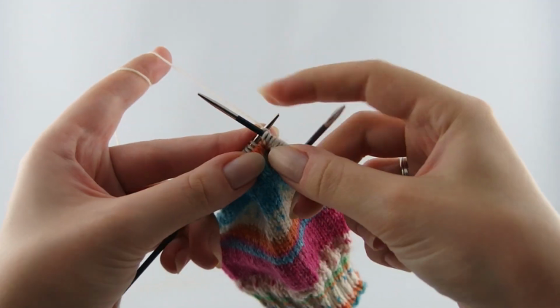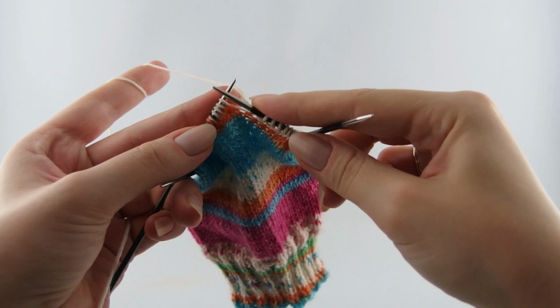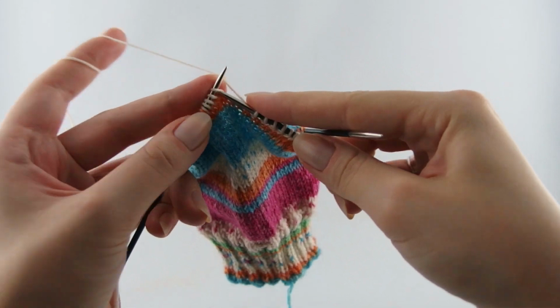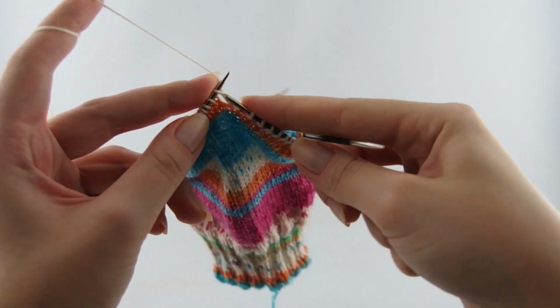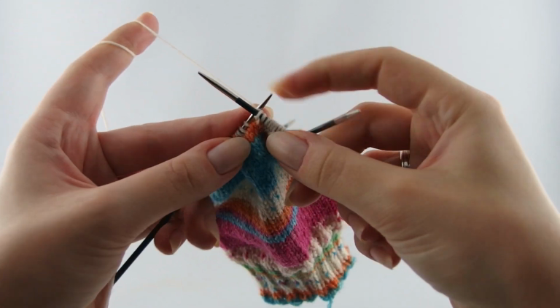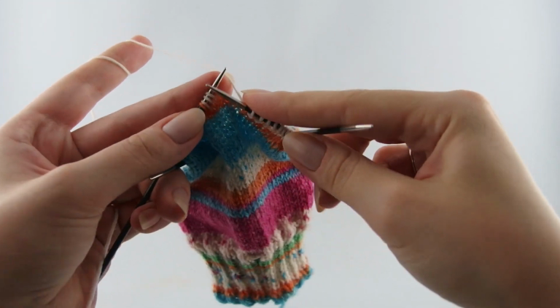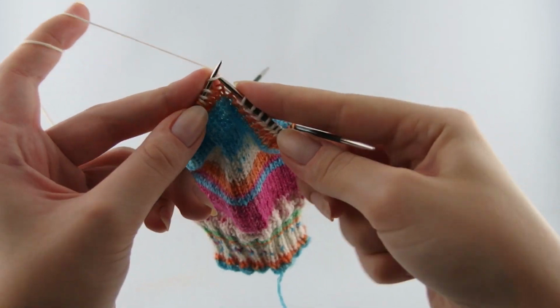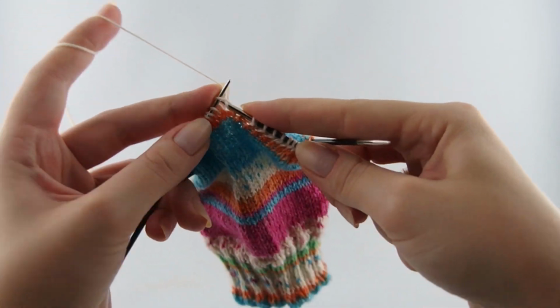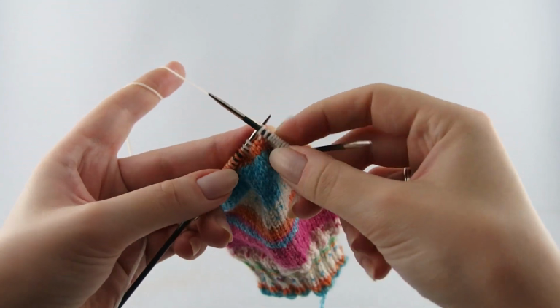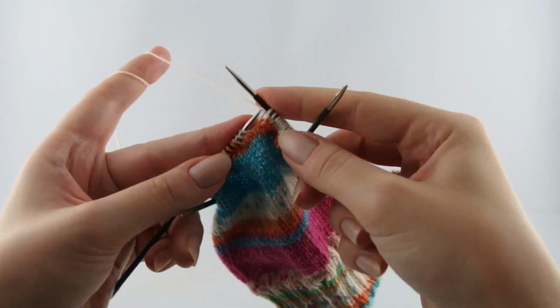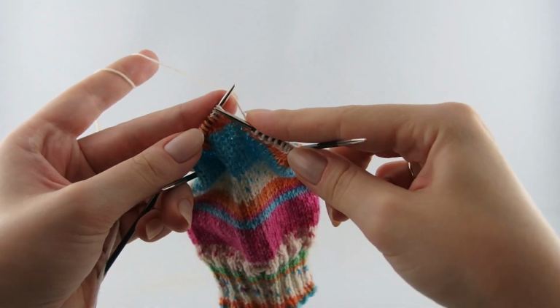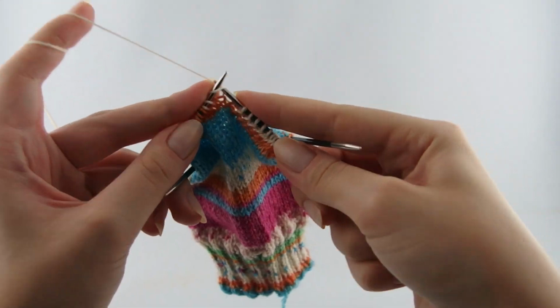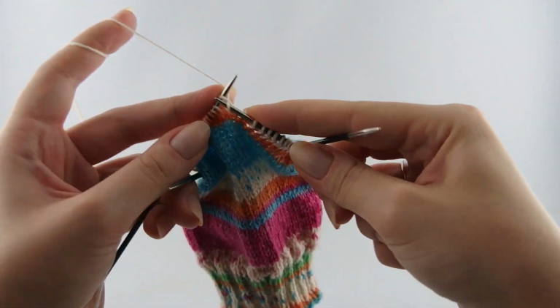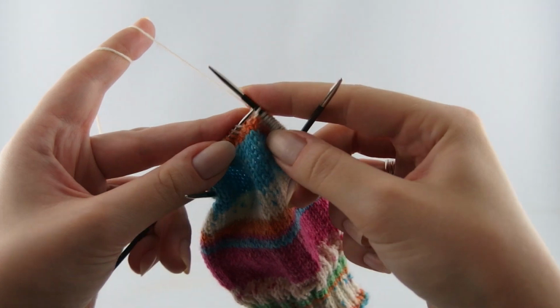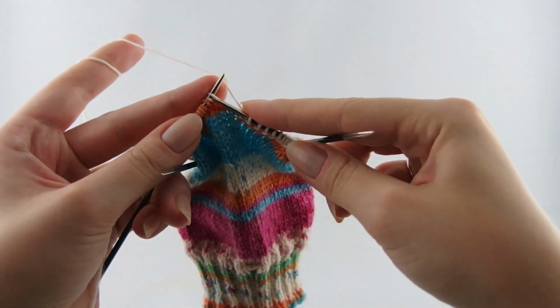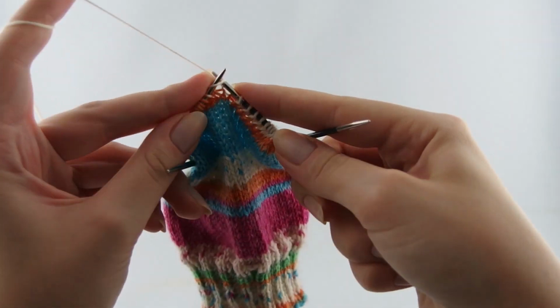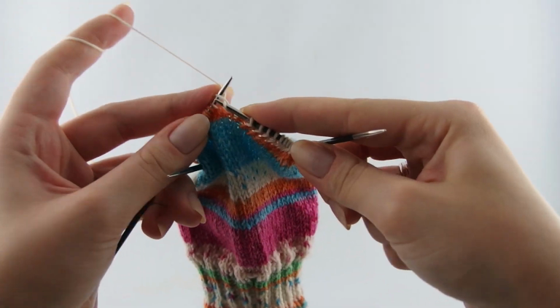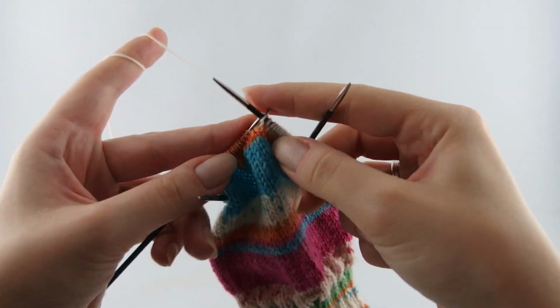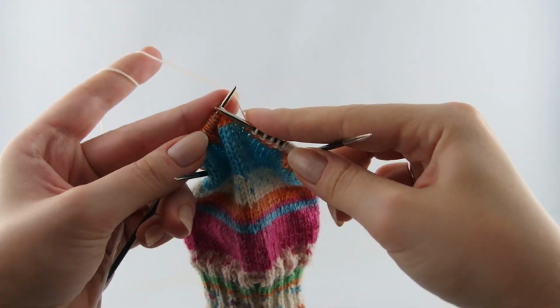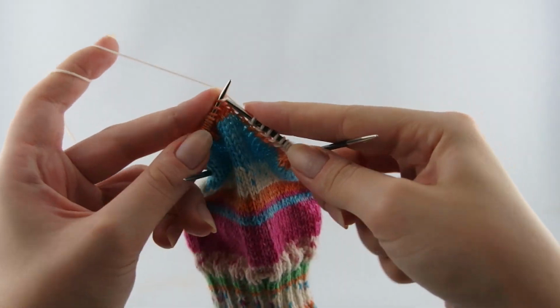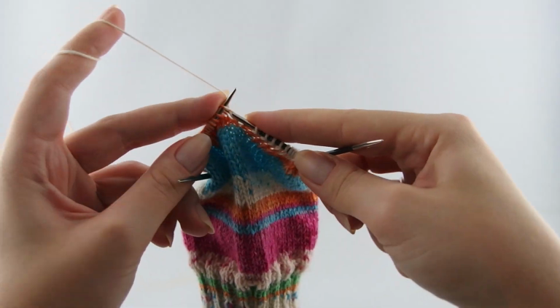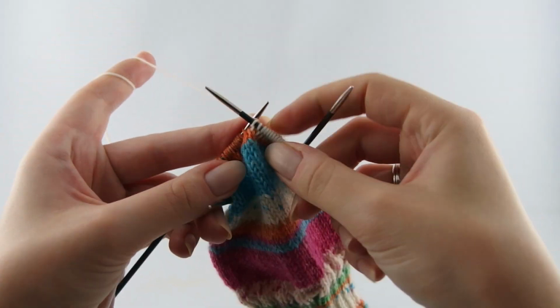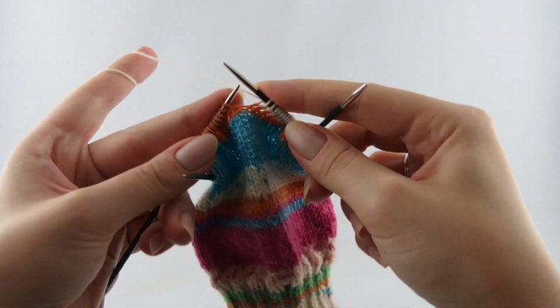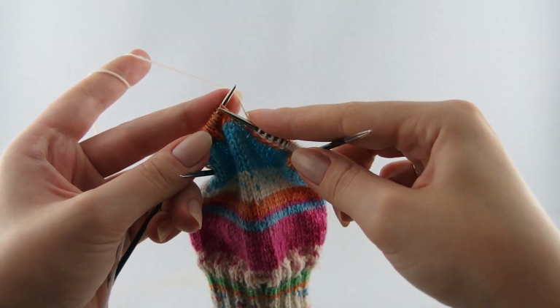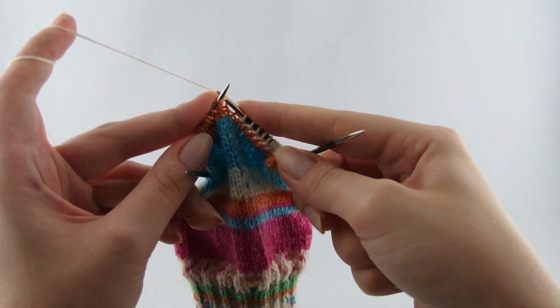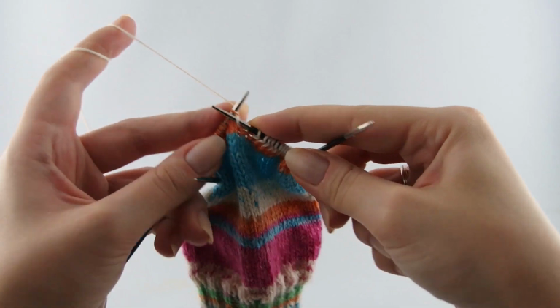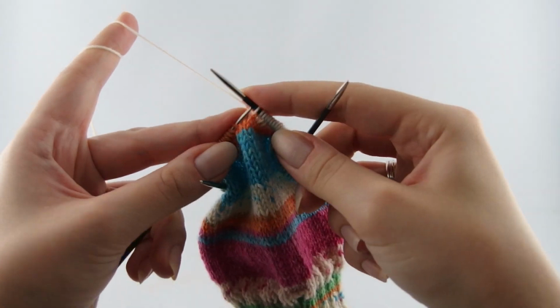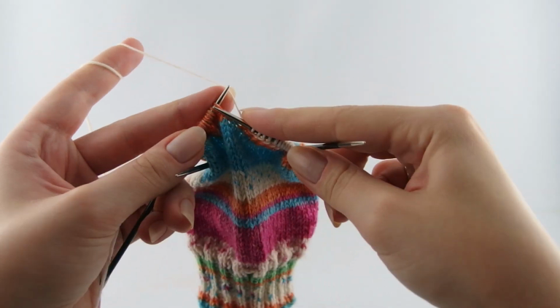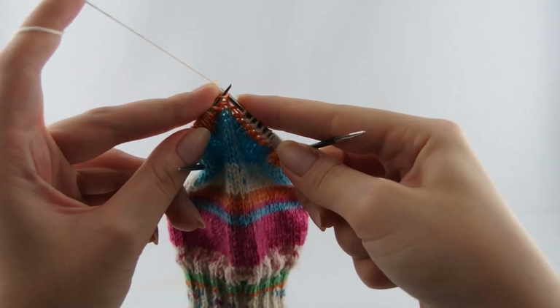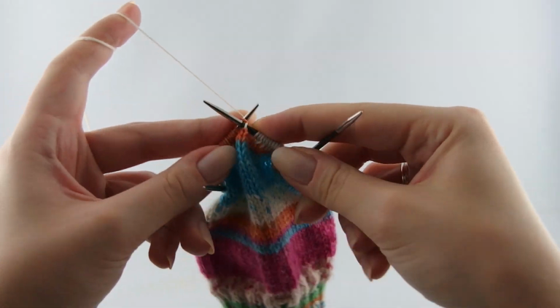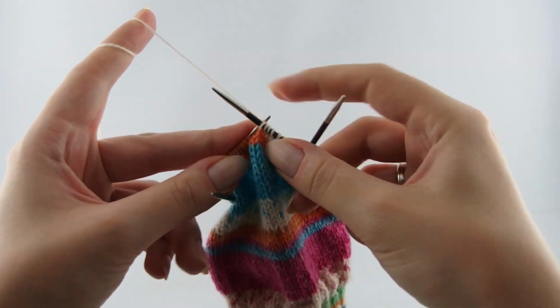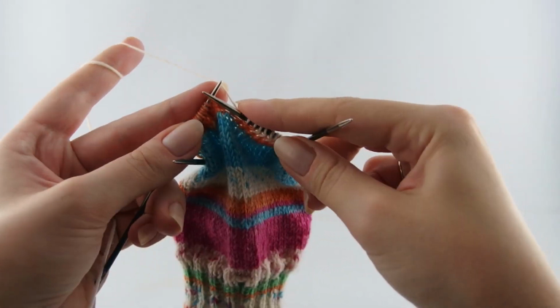We will repeat this until our heel flap has twice as many rows as we have stitches on one needle. So for my sock, where I have 16 stitches on one needle, I will make the flap 32 rows long. So let's go.